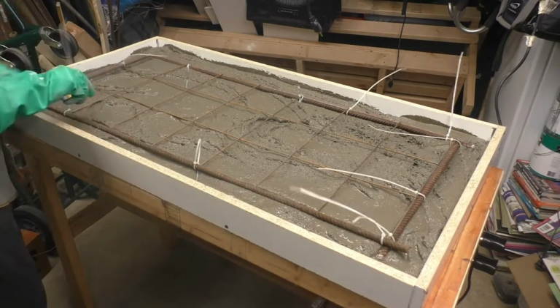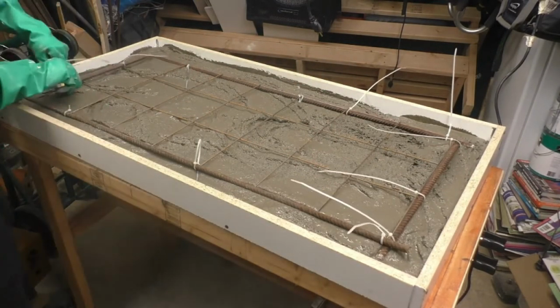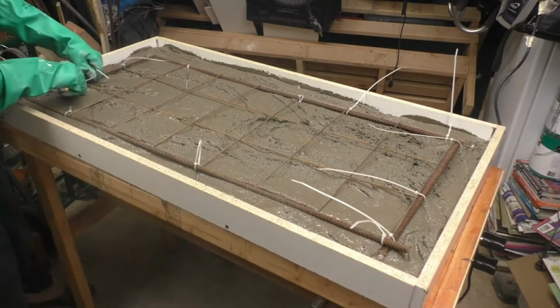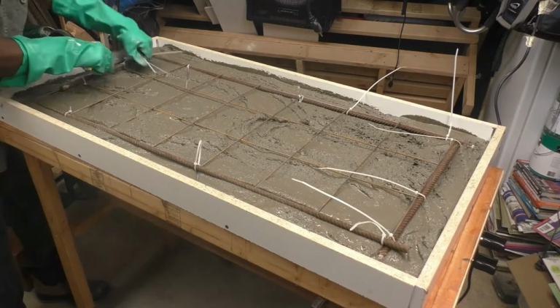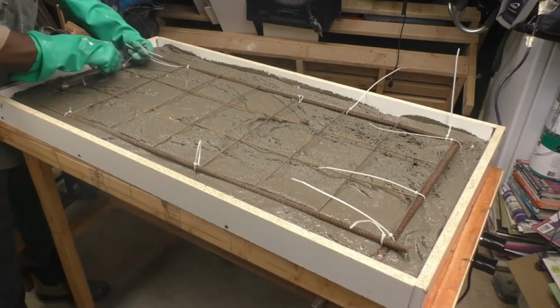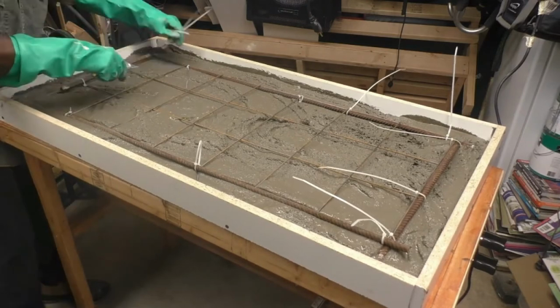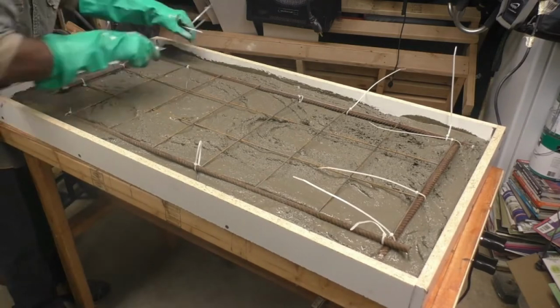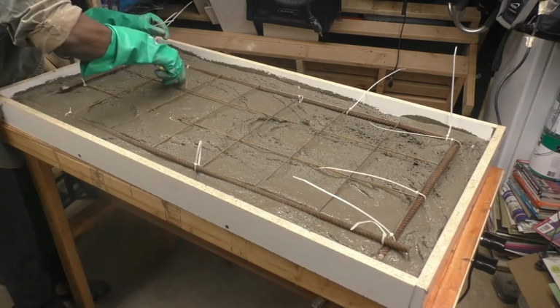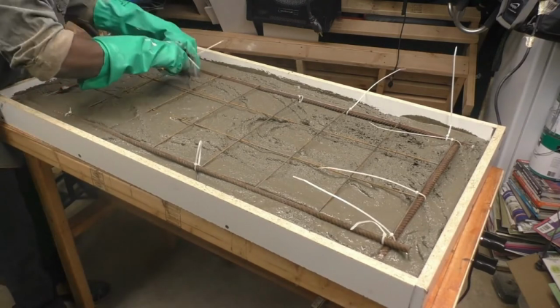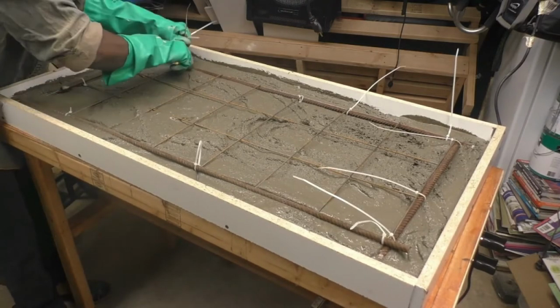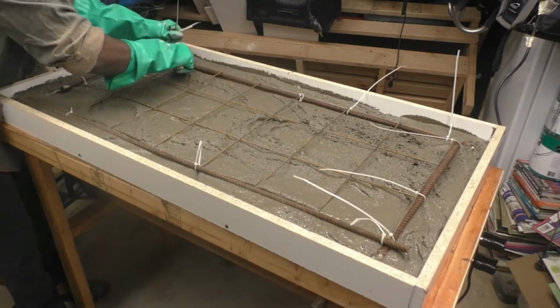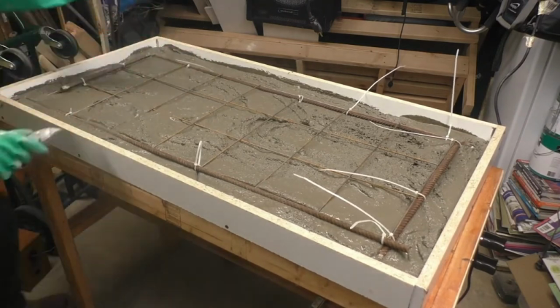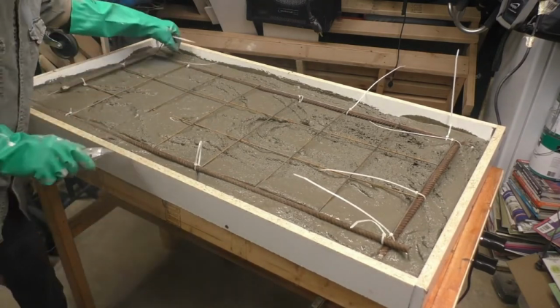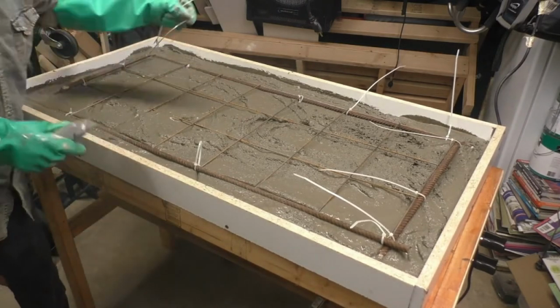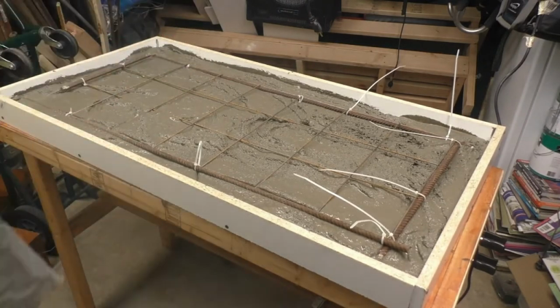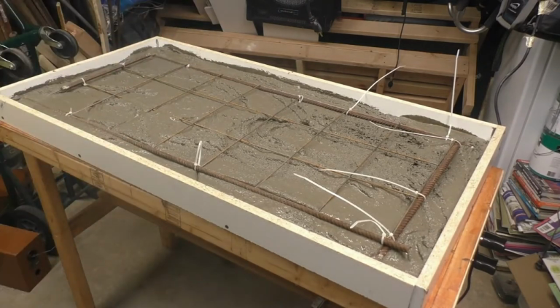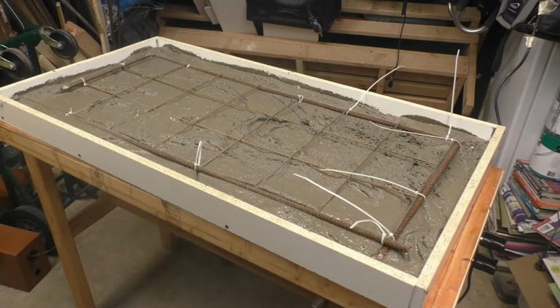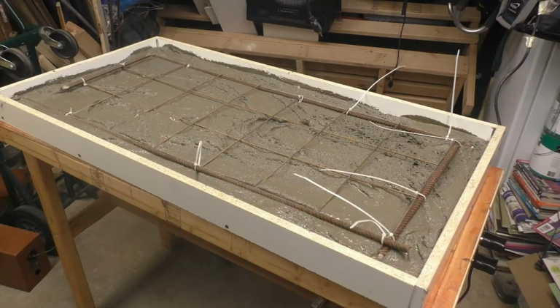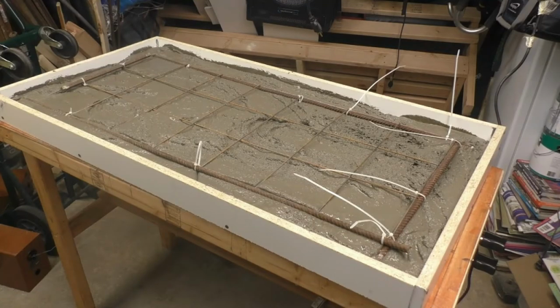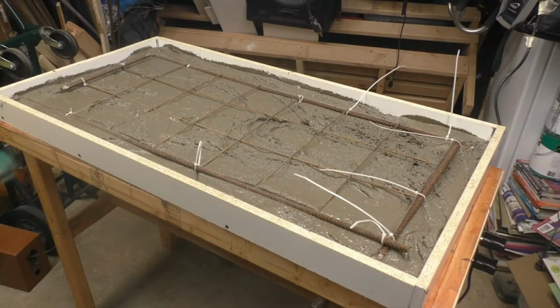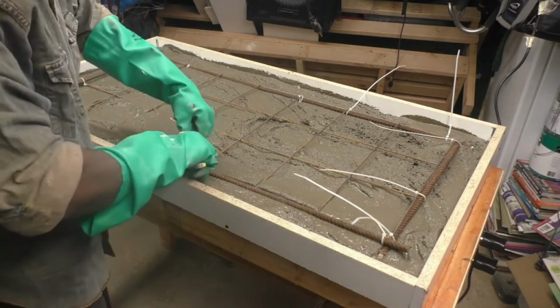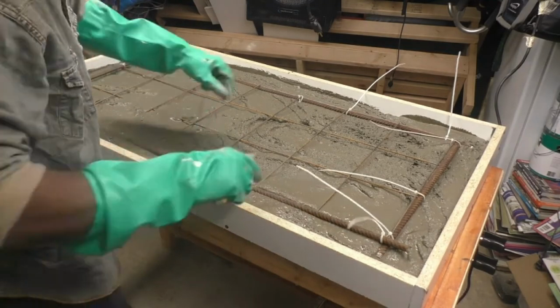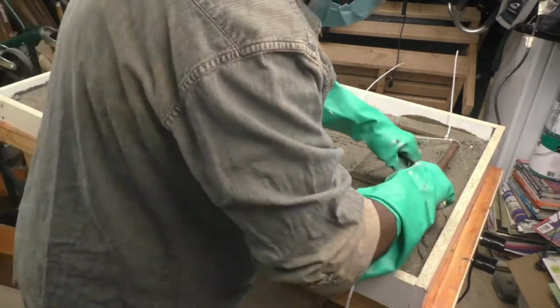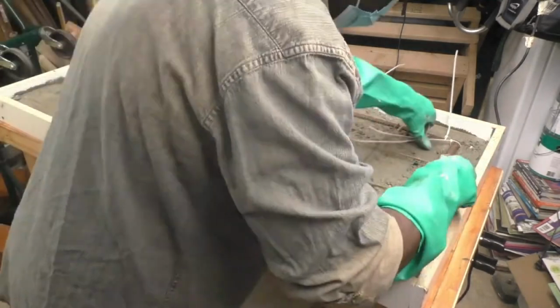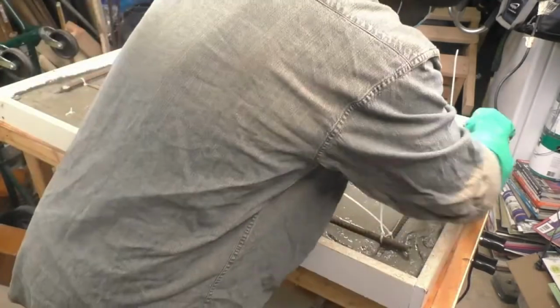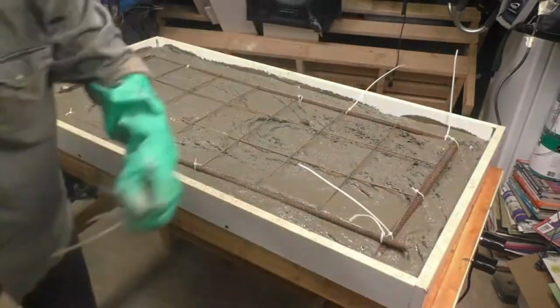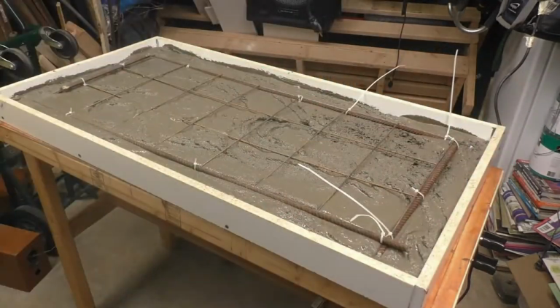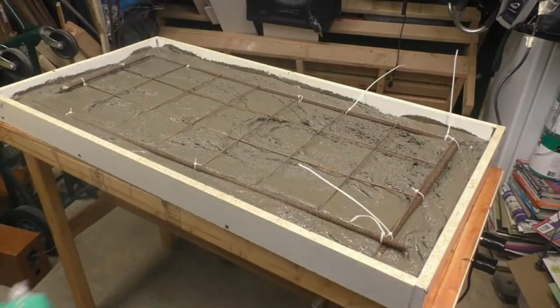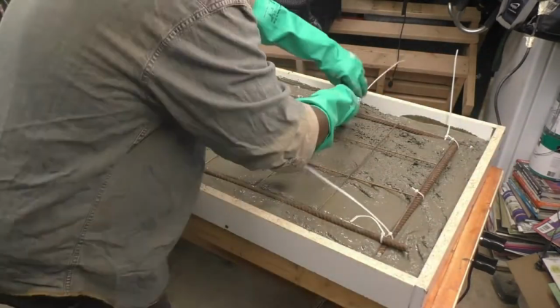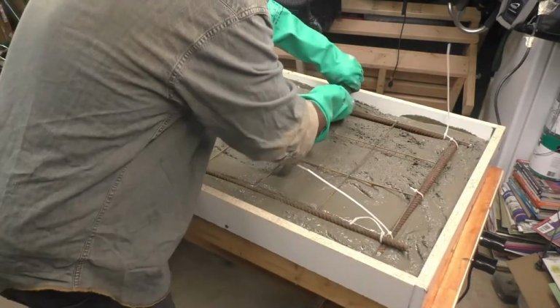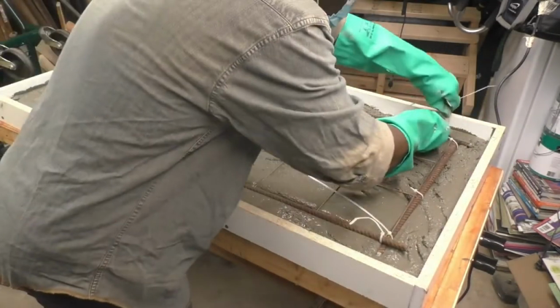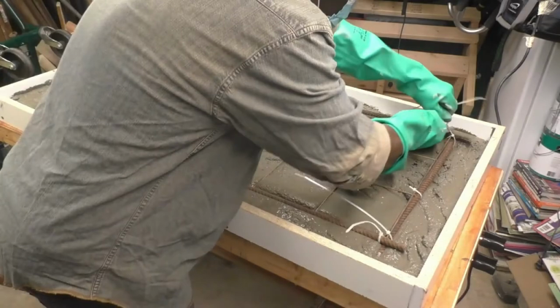Number eight: place the rebar mesh inside the mold. The rebar mesh will add extra support so that the concrete doesn't crack over time.